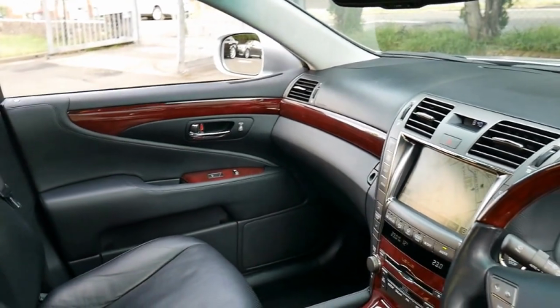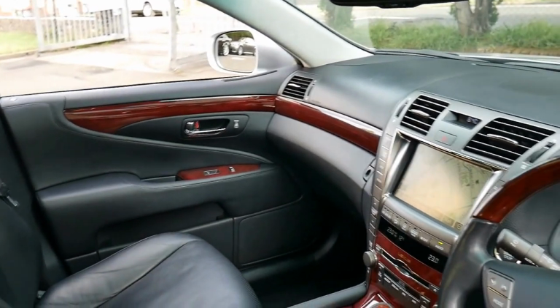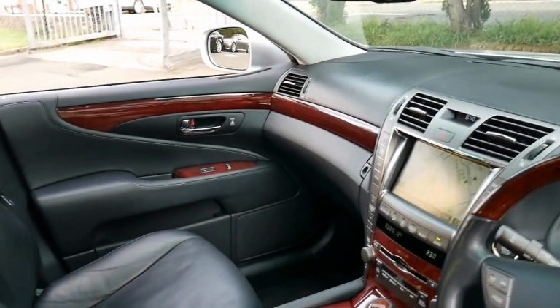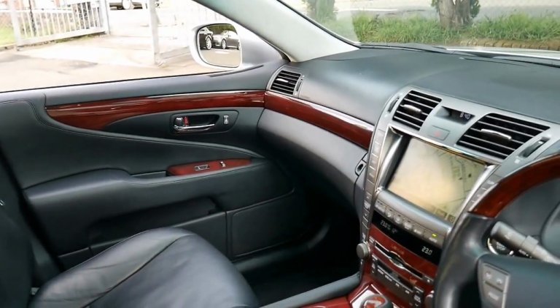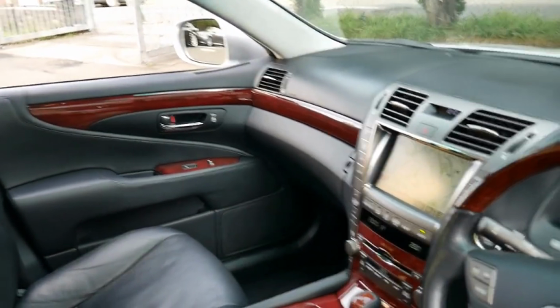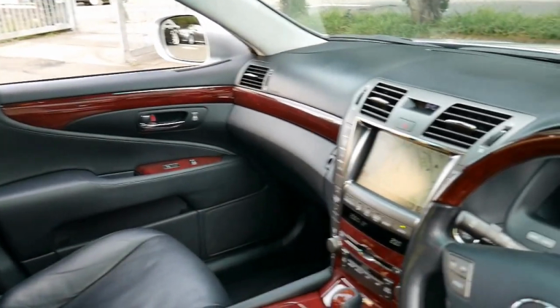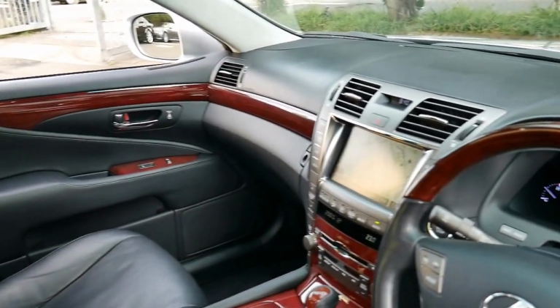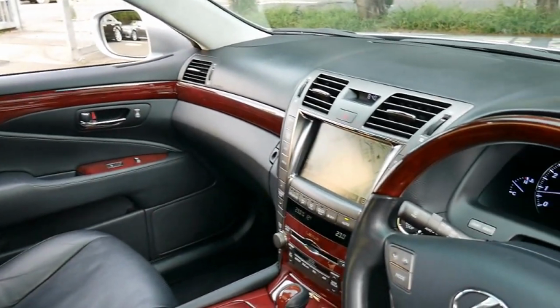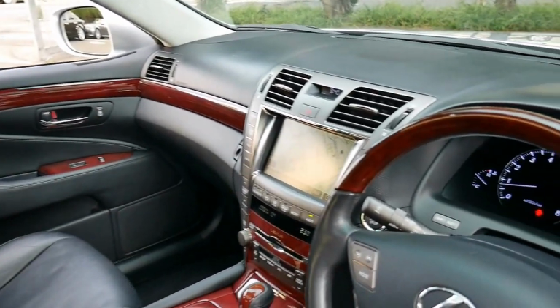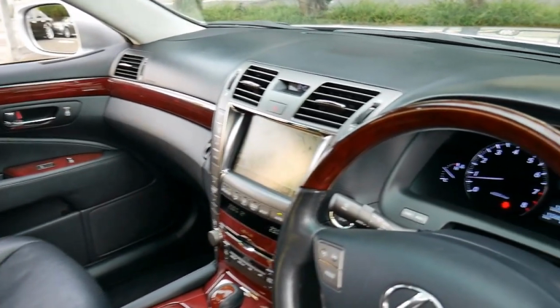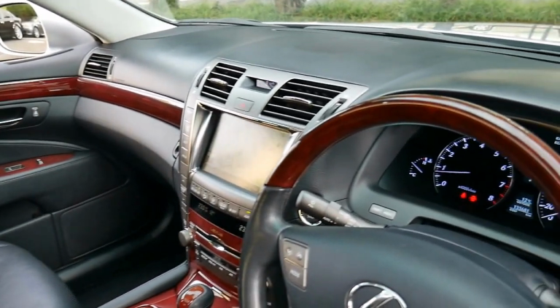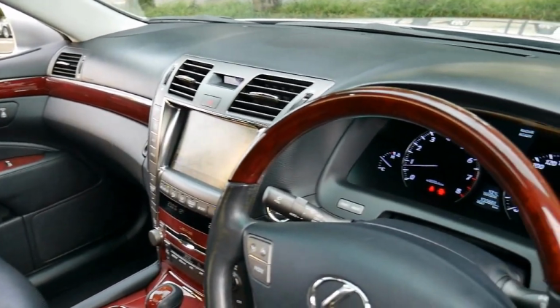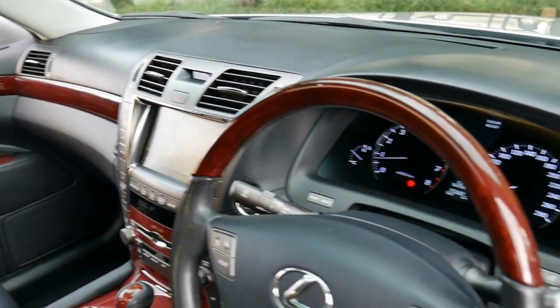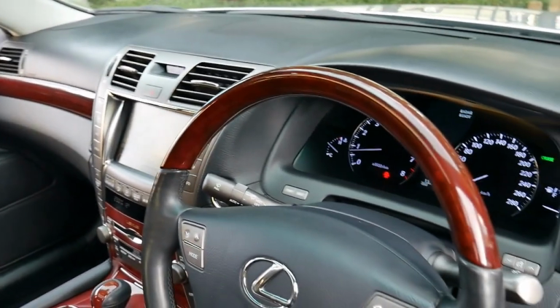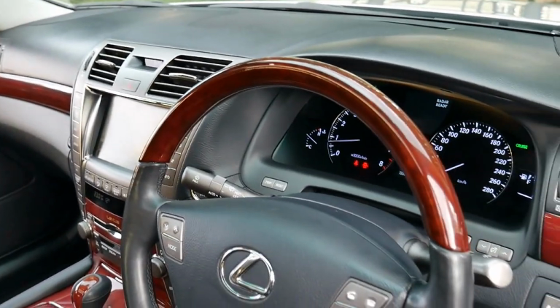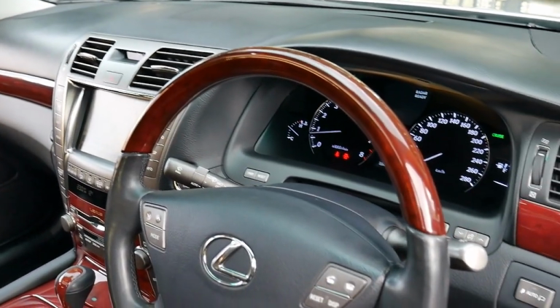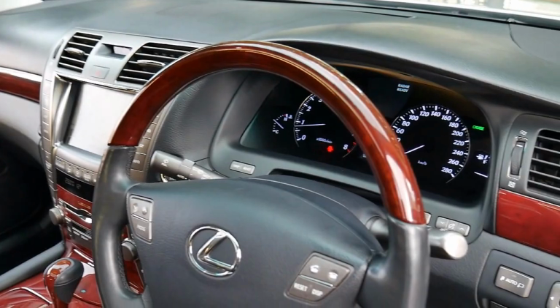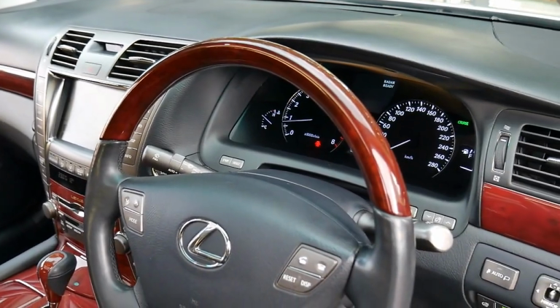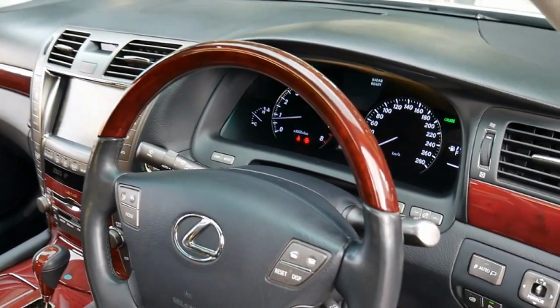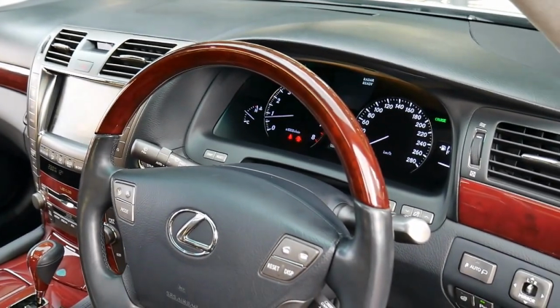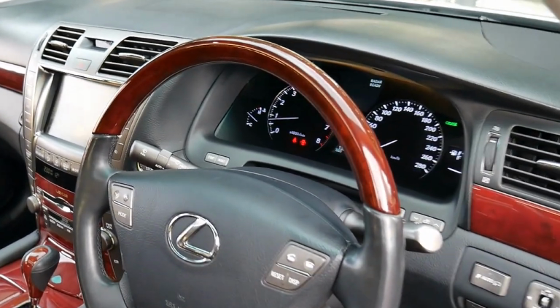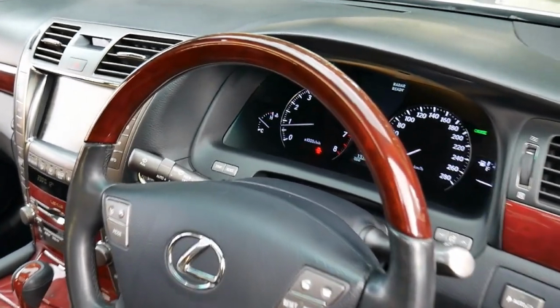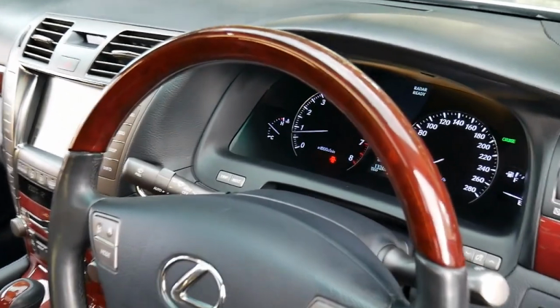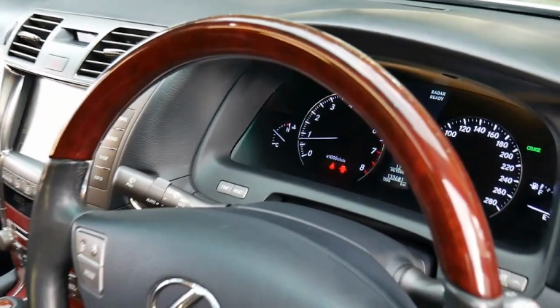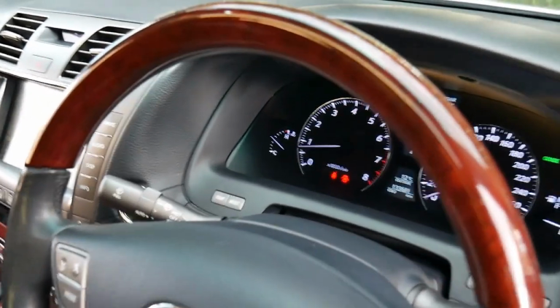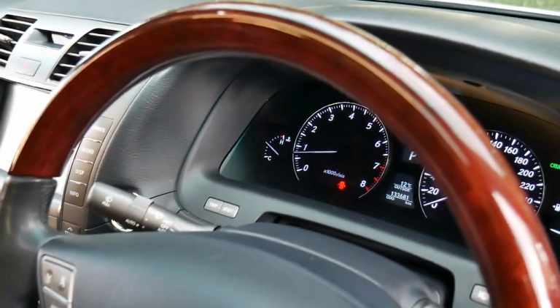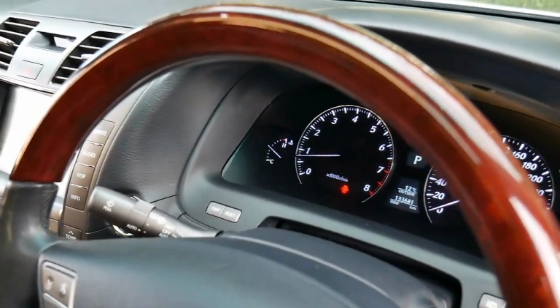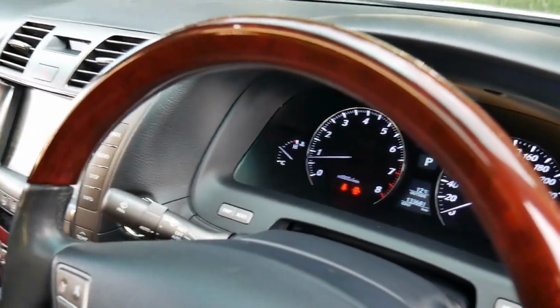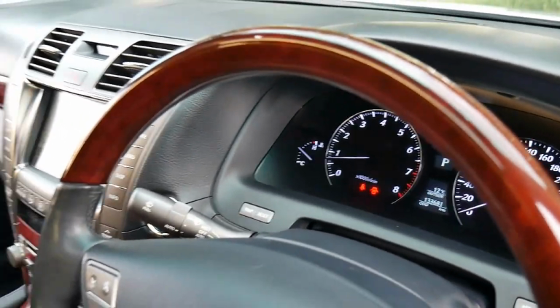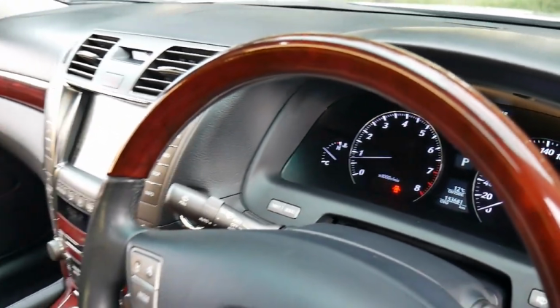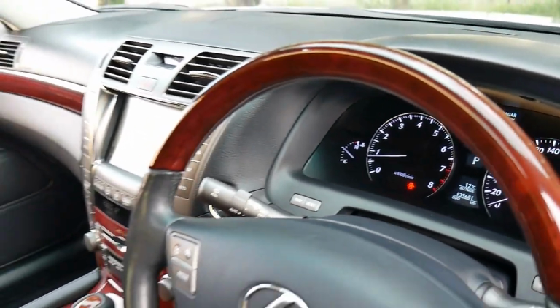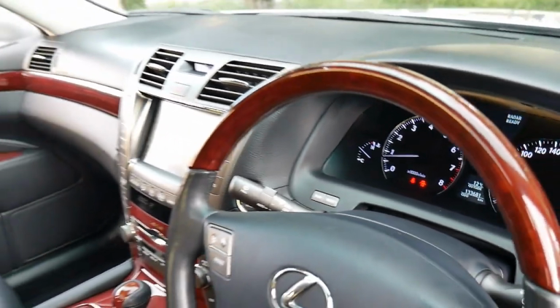You may not know this but the car is actually running. It's absolutely silent. Those red lights are simply doors open and seat belt is not on.